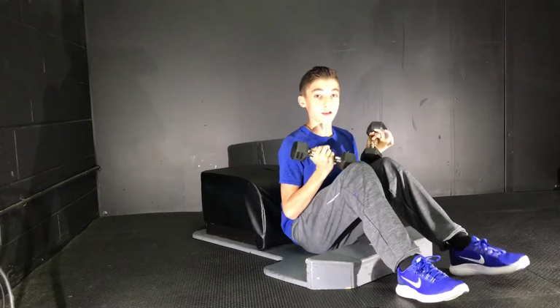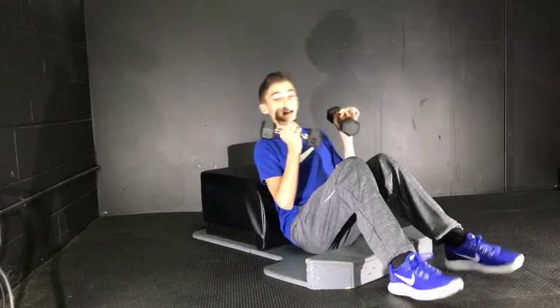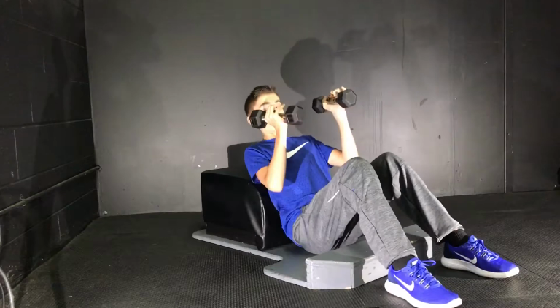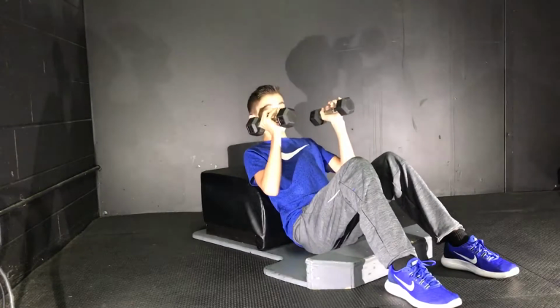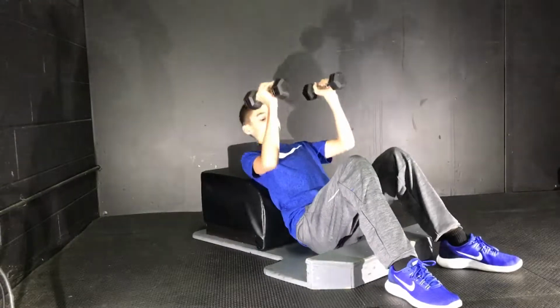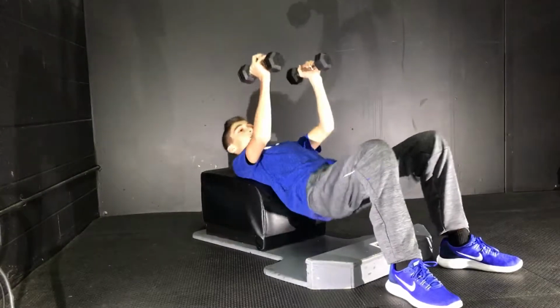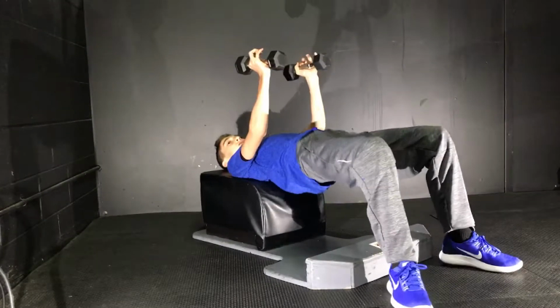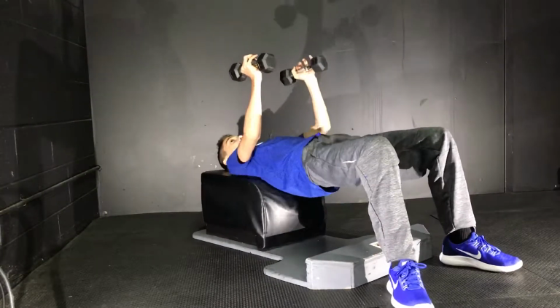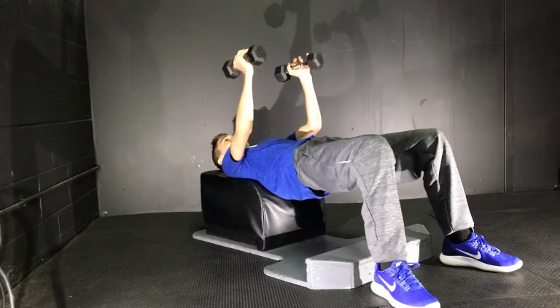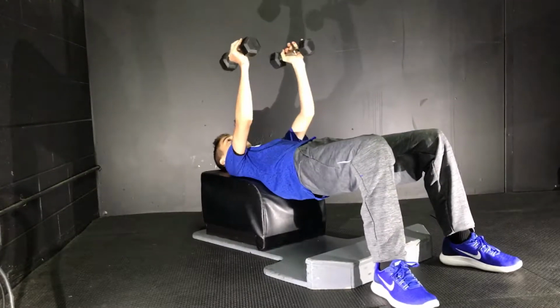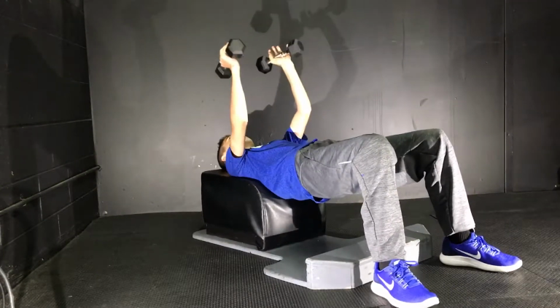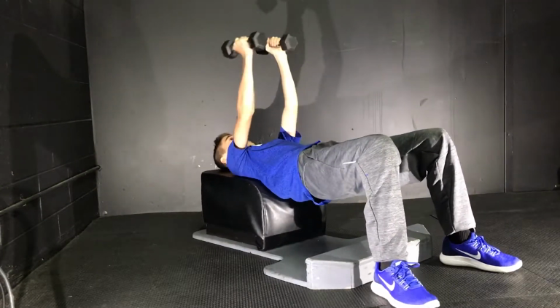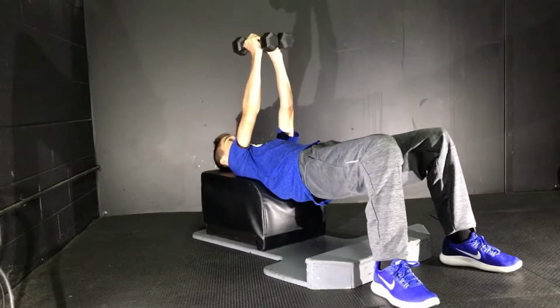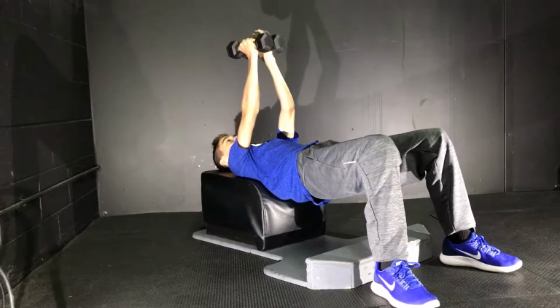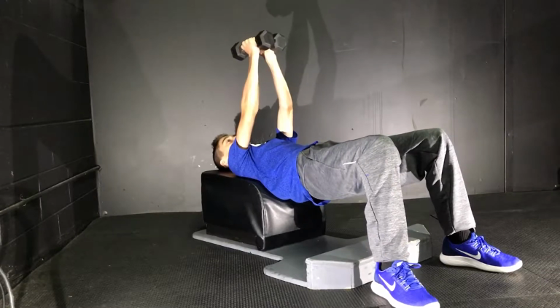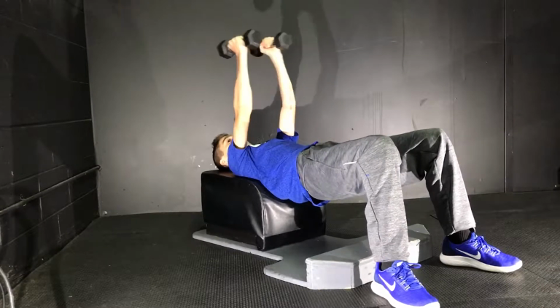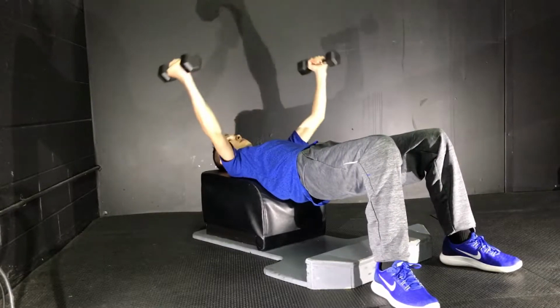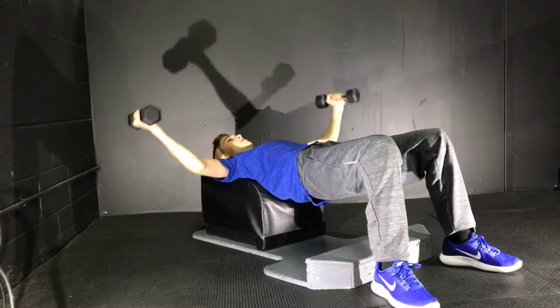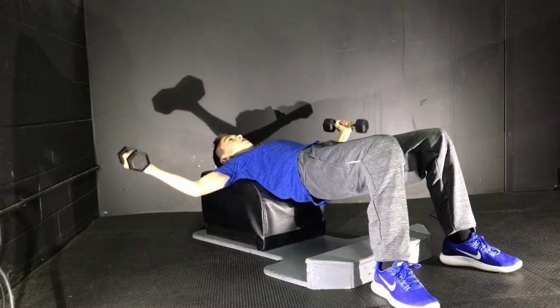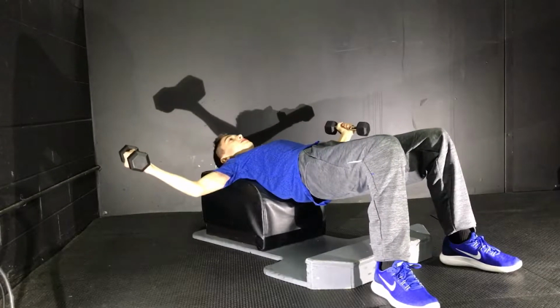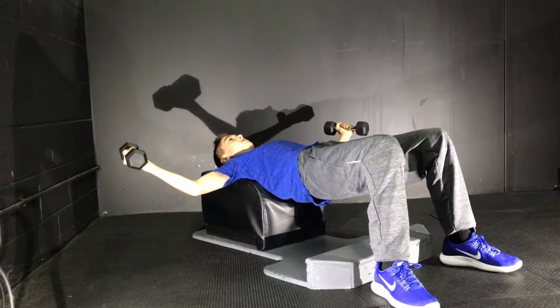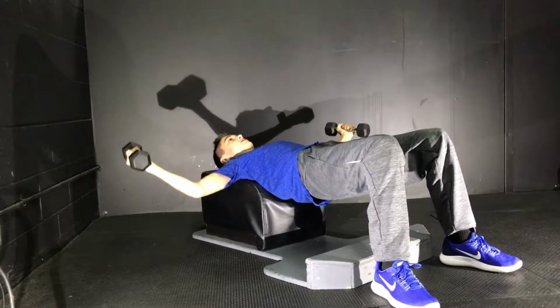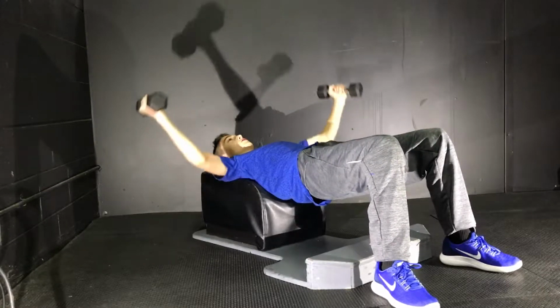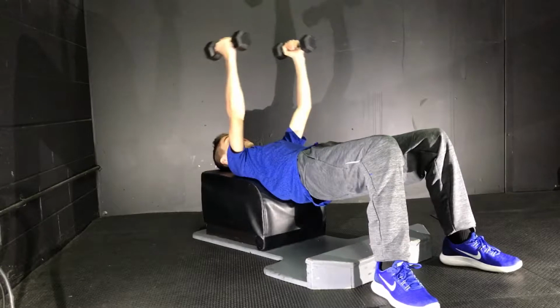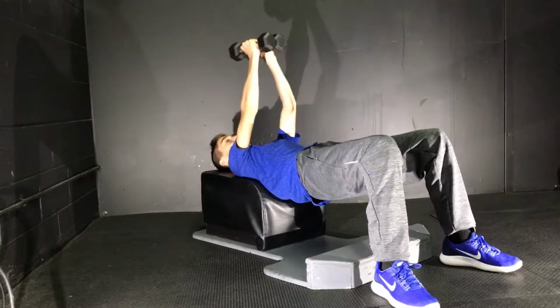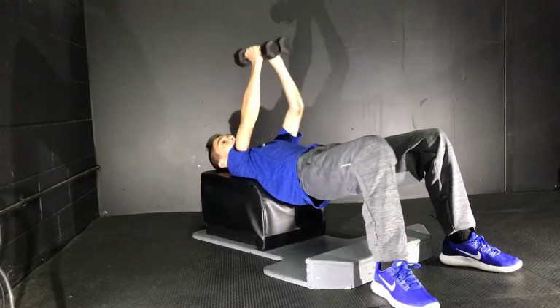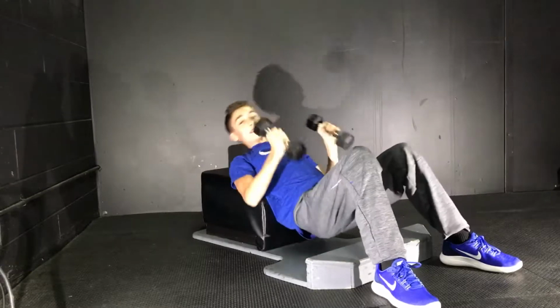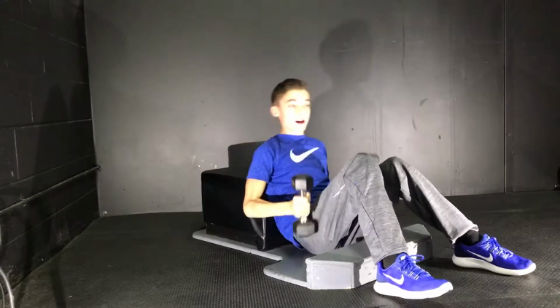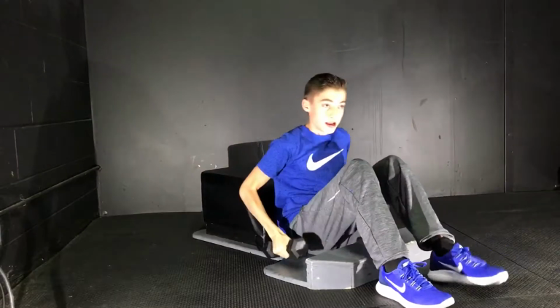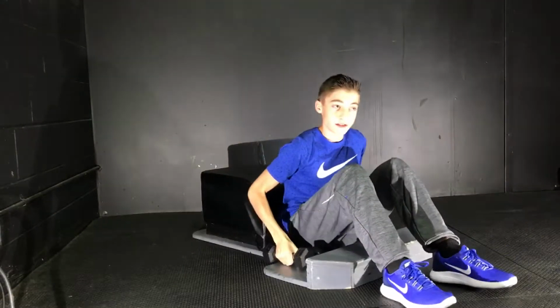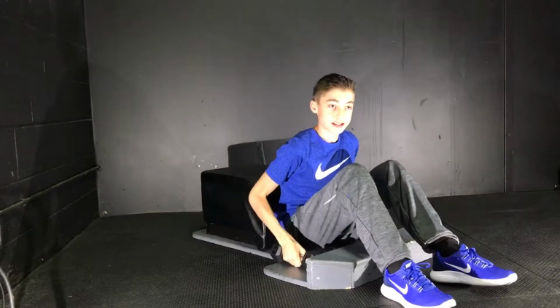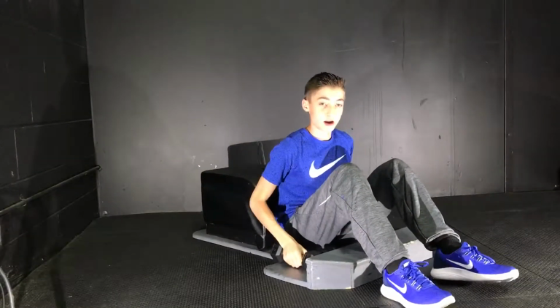For a fly on the answer machine, you're going to want to go up on it just like this, lay down comfortably, and hold the weights out. You want to go out, with a slight bend in your arms, out to this range of motion, and back. And that is a fly.